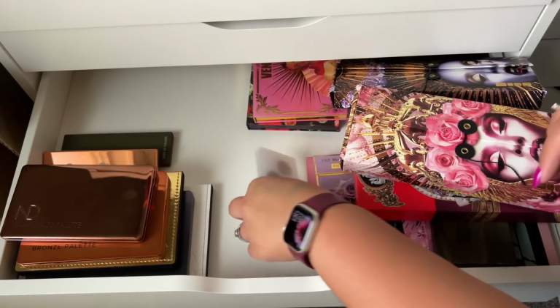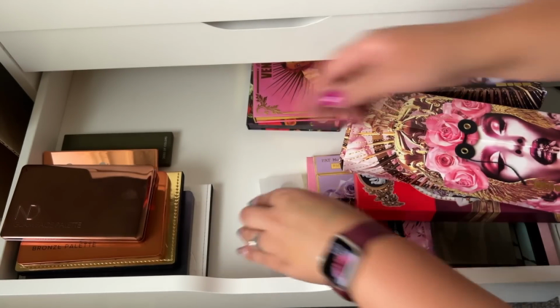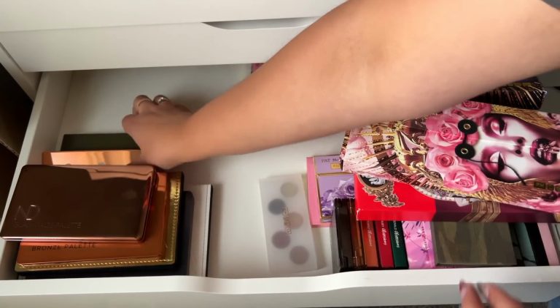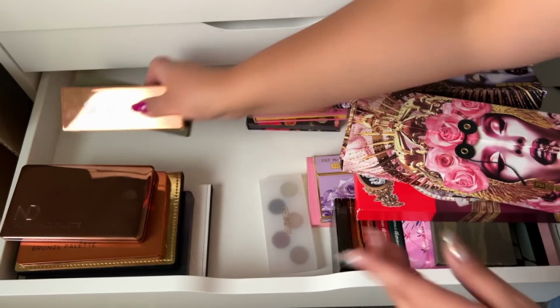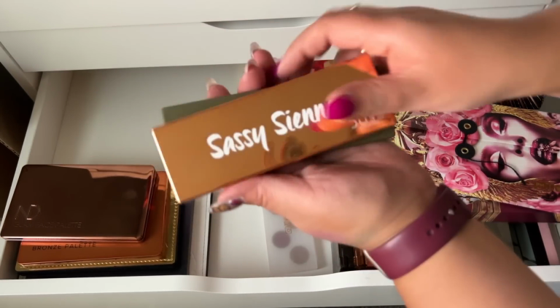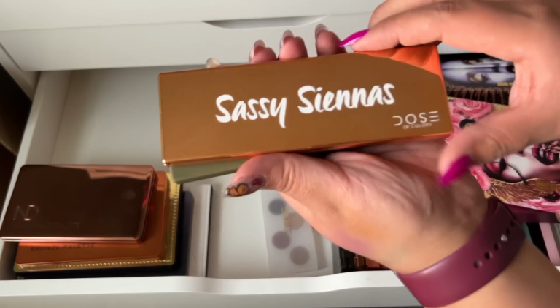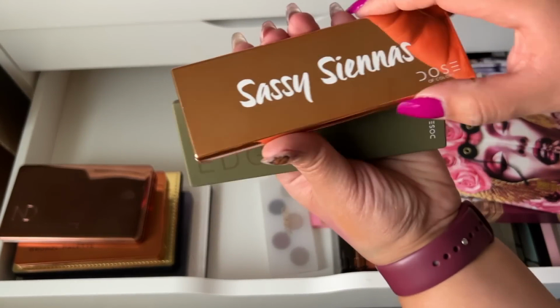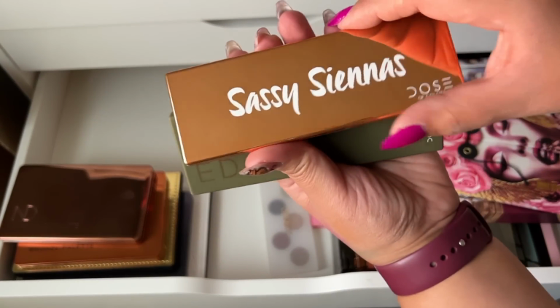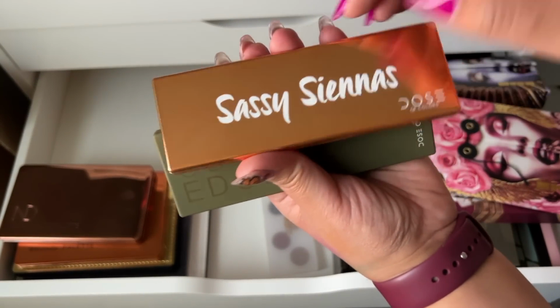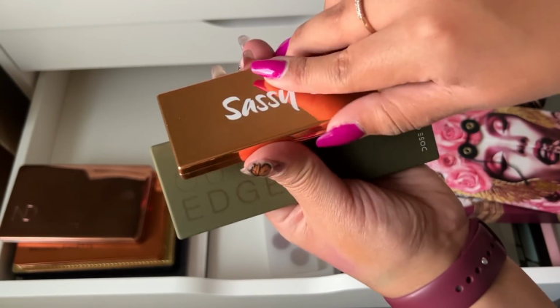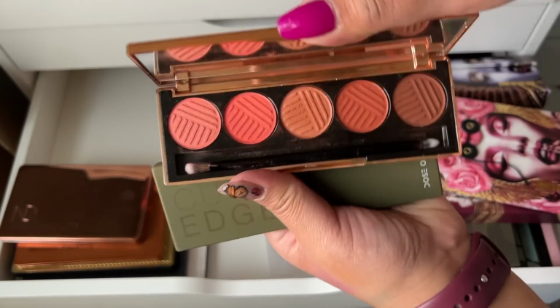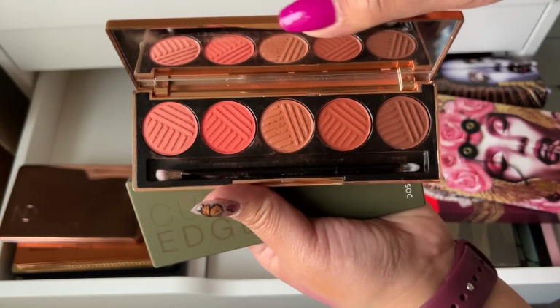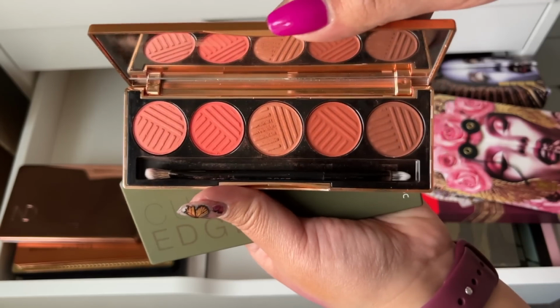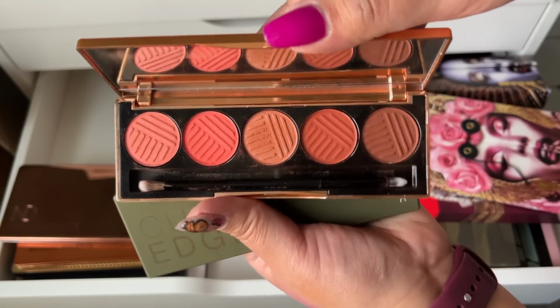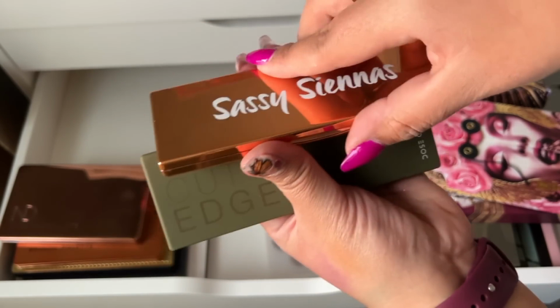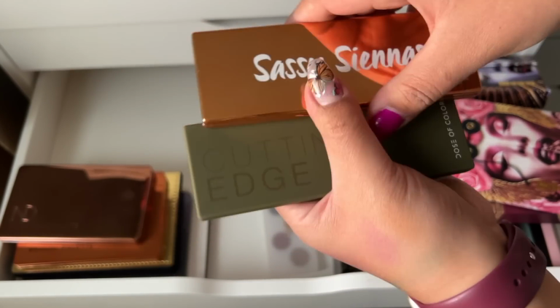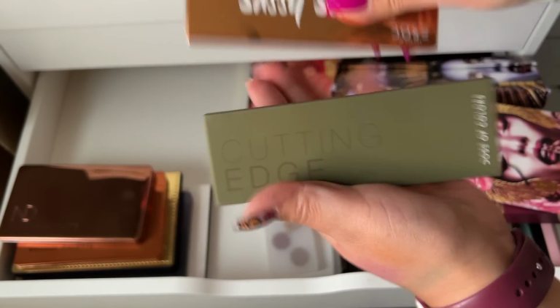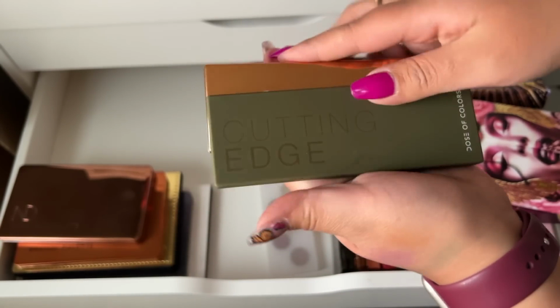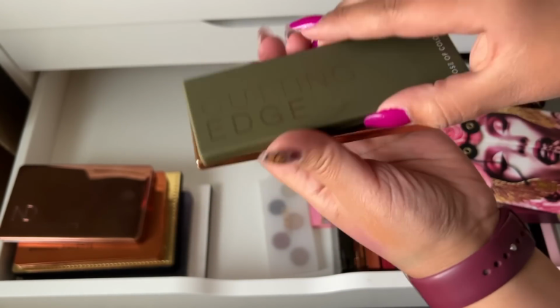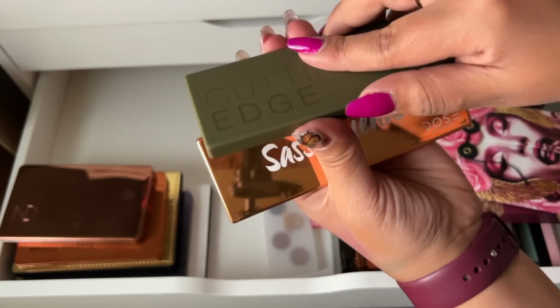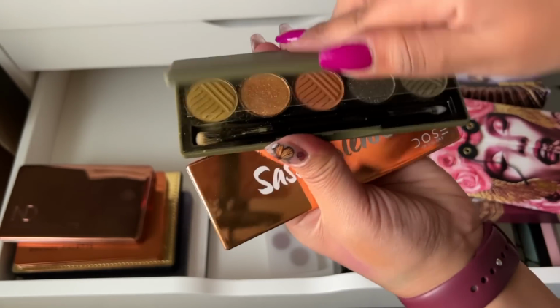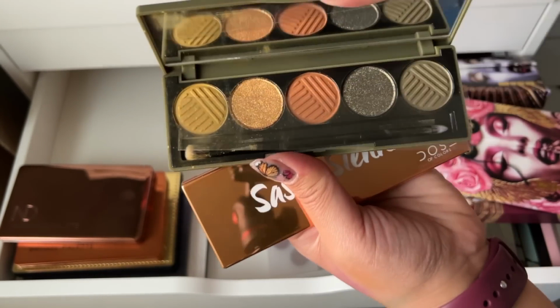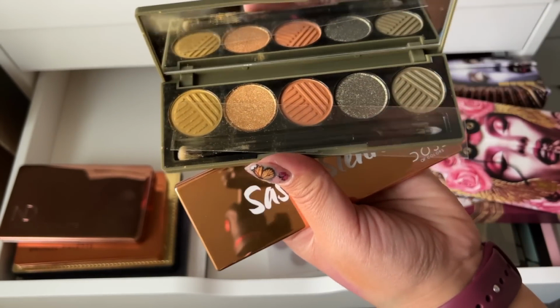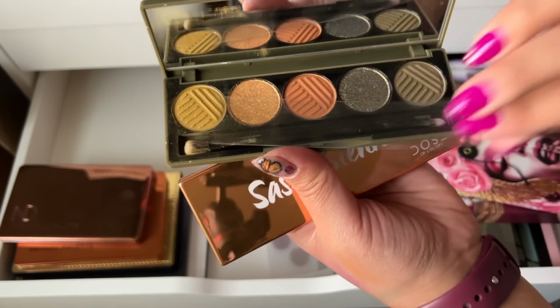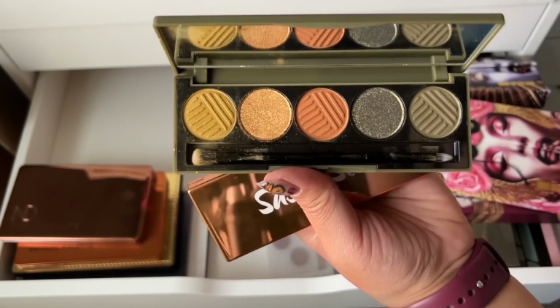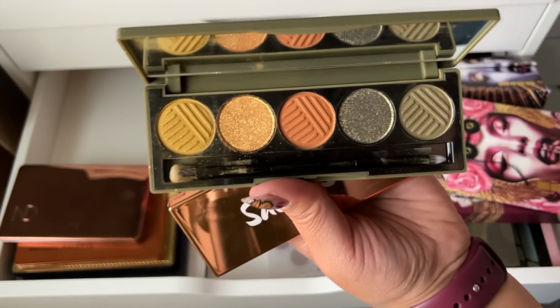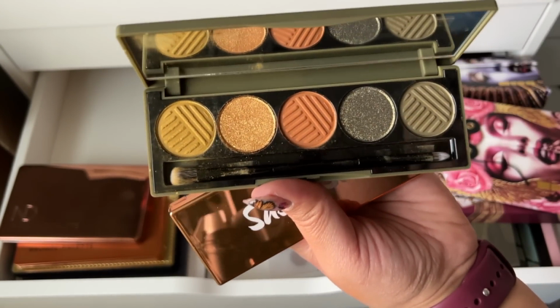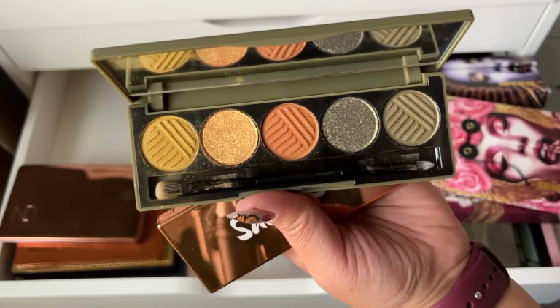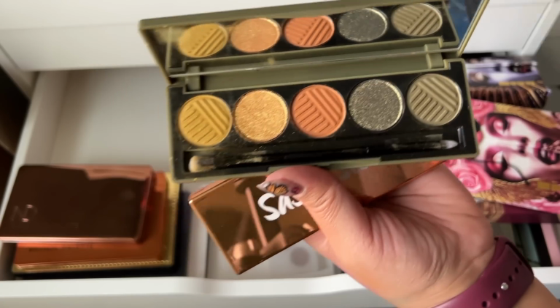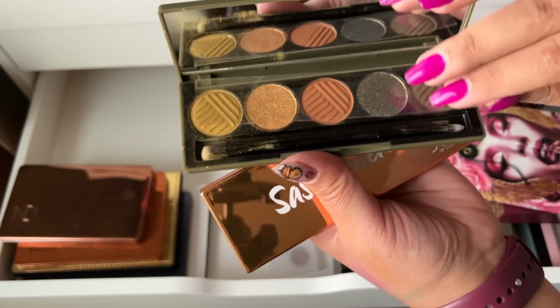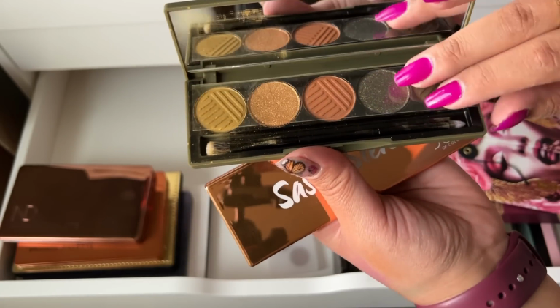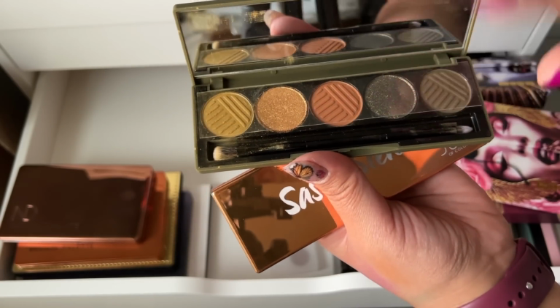I have two Dose of Colors palettes here — Sassy Siennas, which I actually really like, and then Cutting Edge palette, which is not bad, it's cute.